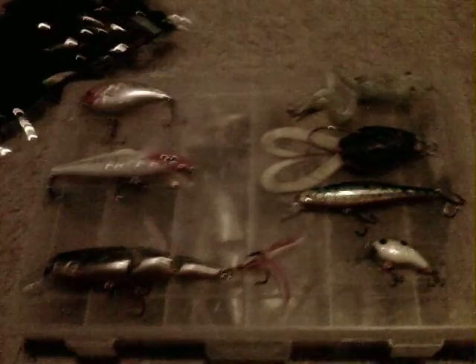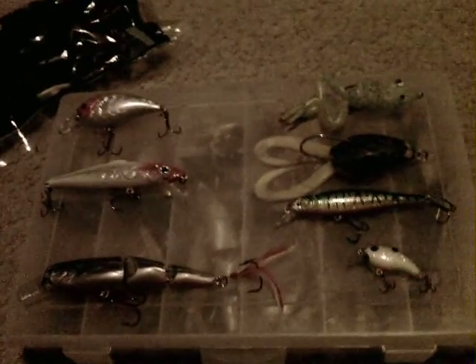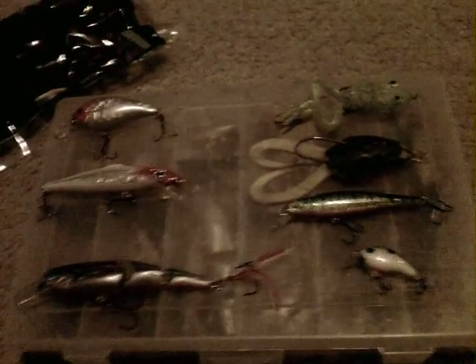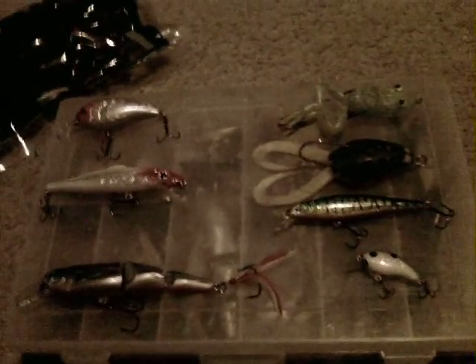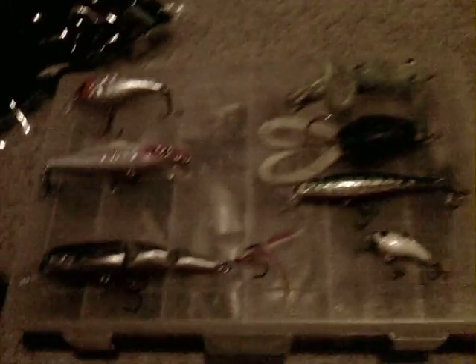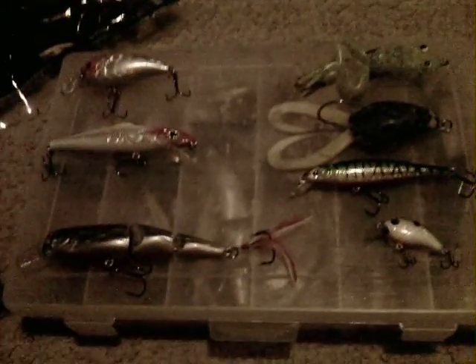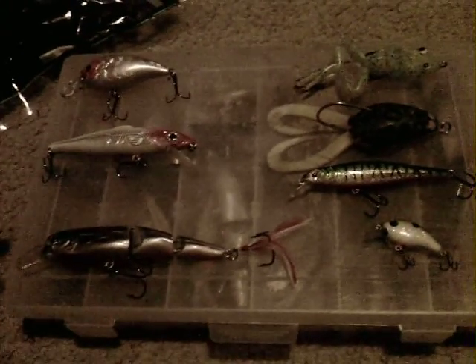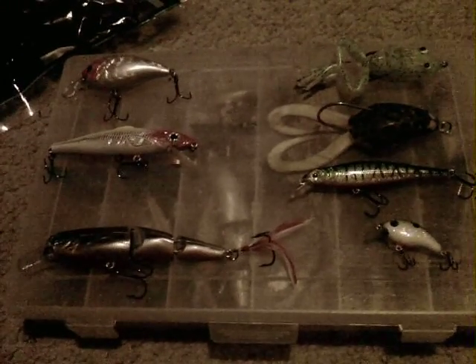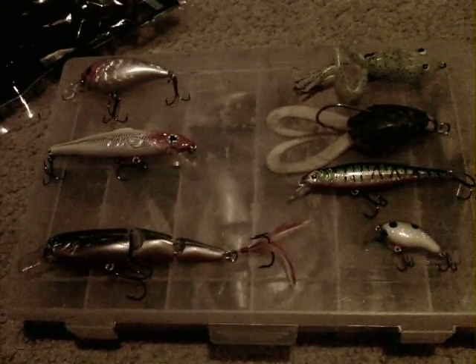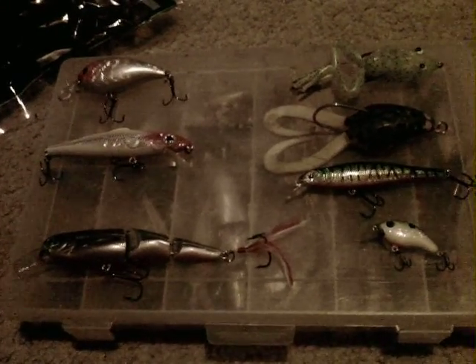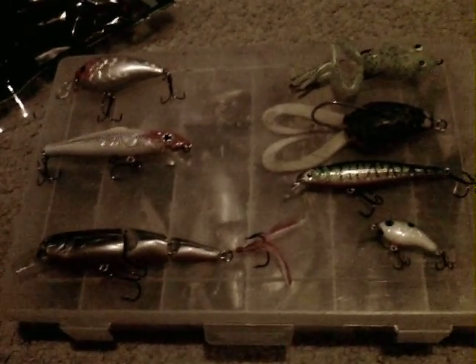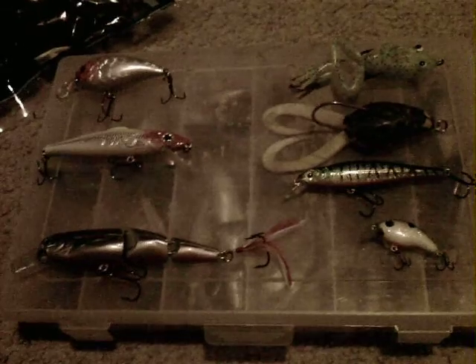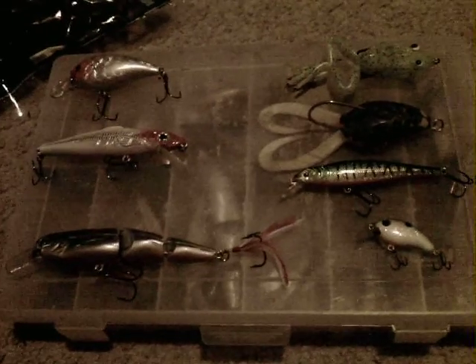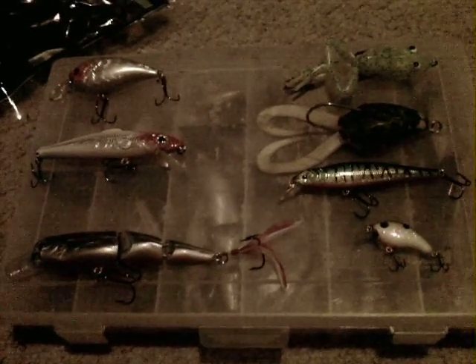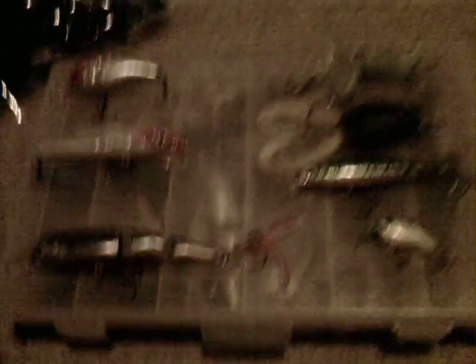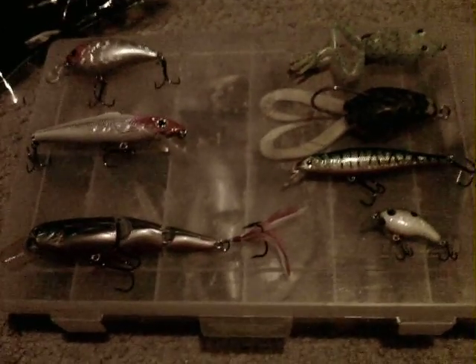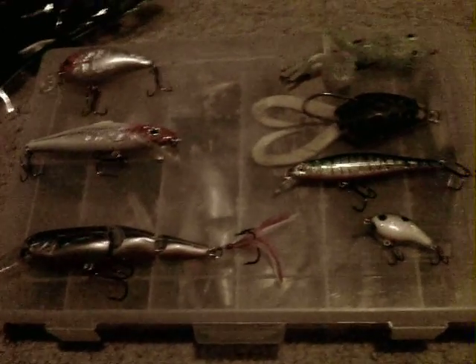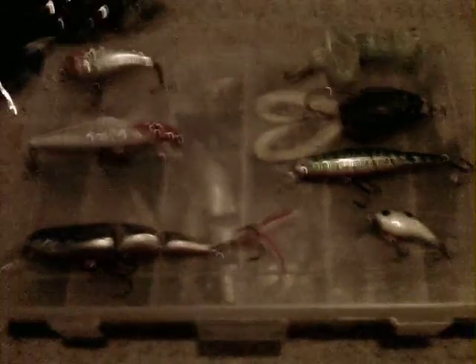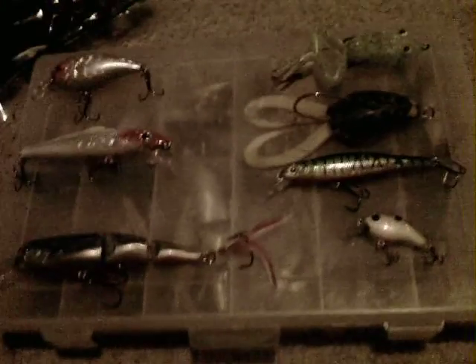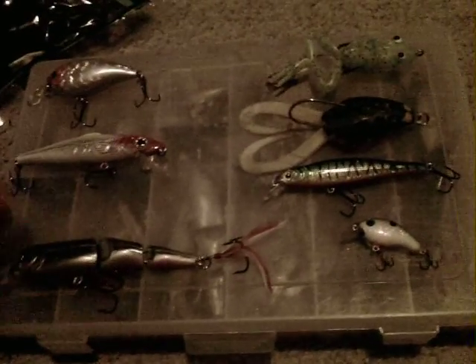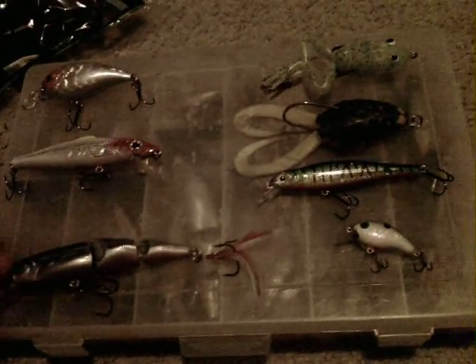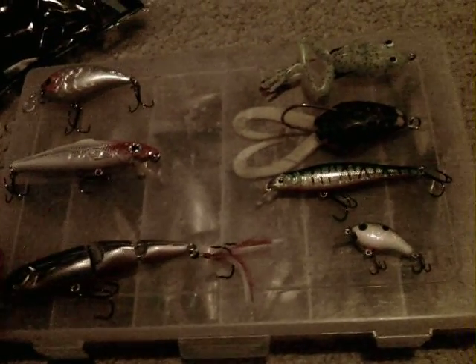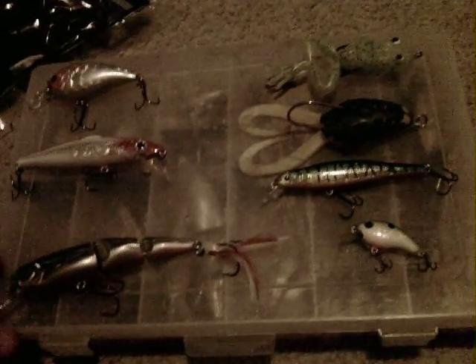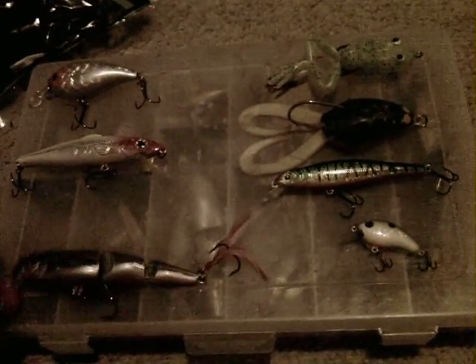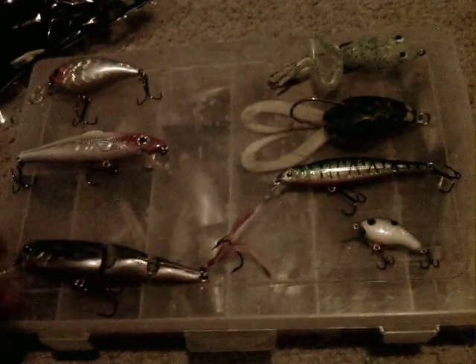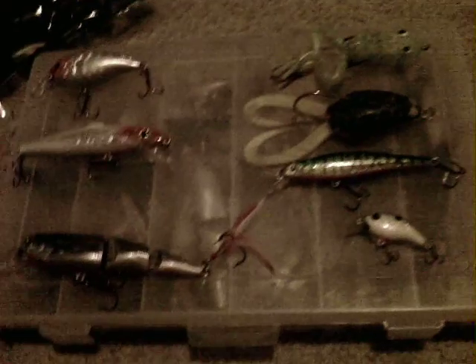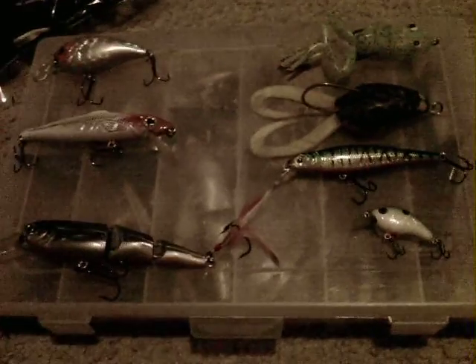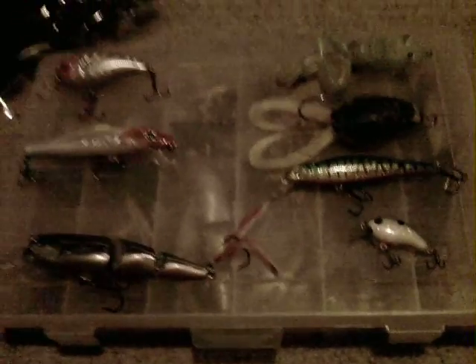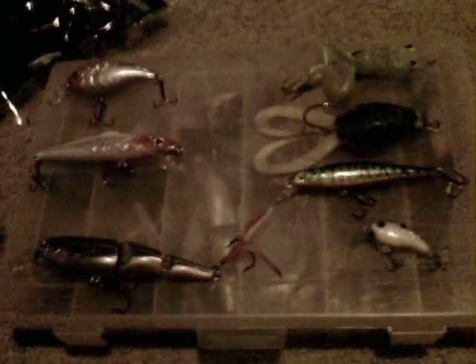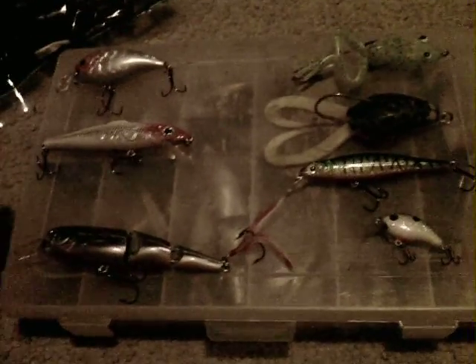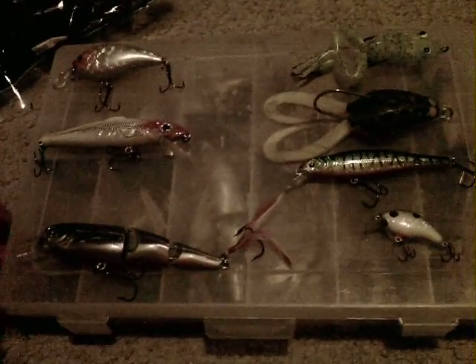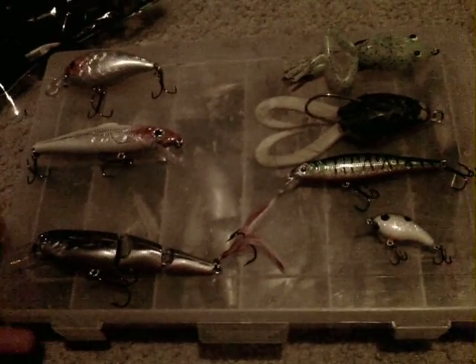I know I haven't gotten a video up in a while, and that's why I'm making this one, just to put something up. I'm going to show you some of the new lures that I've gotten recently.